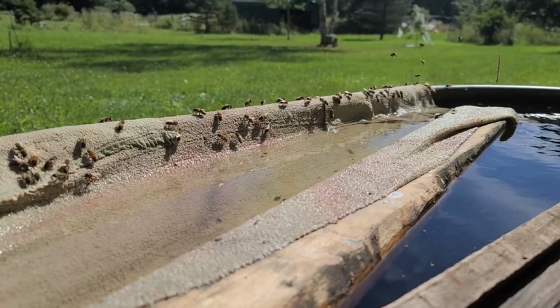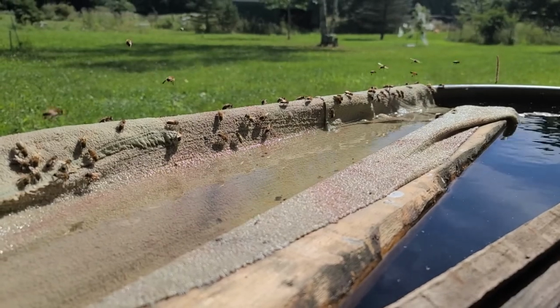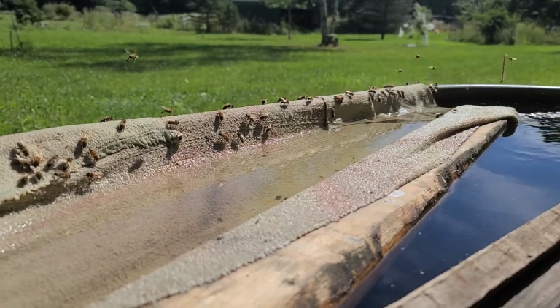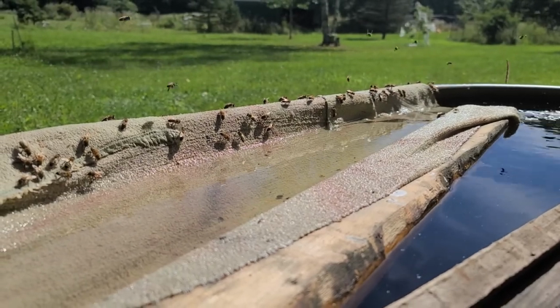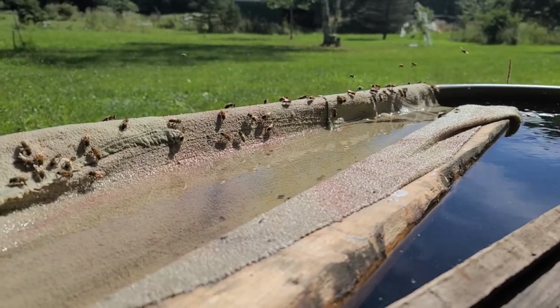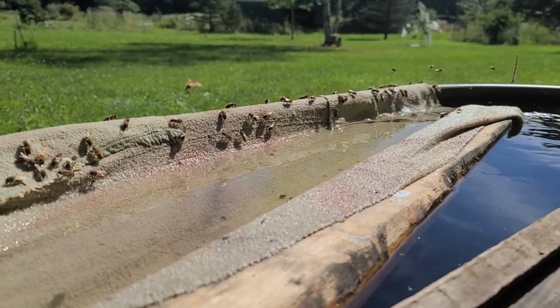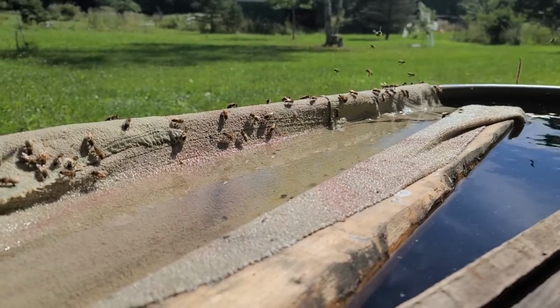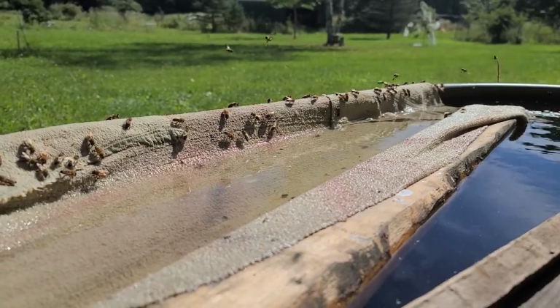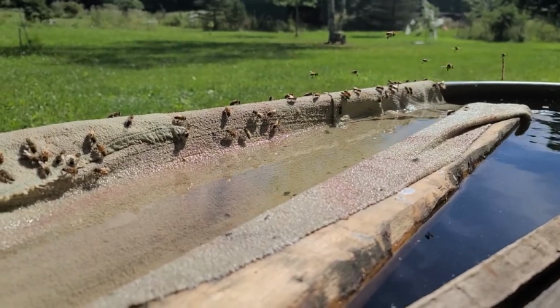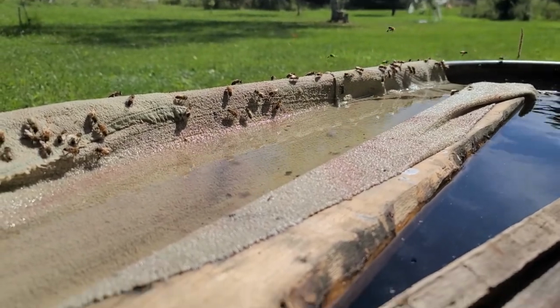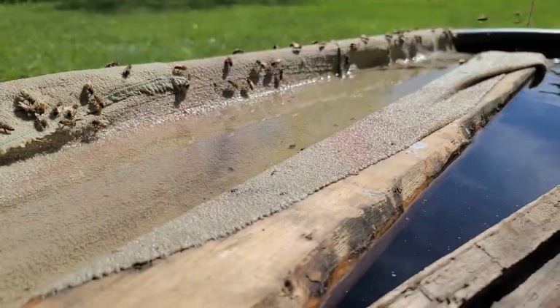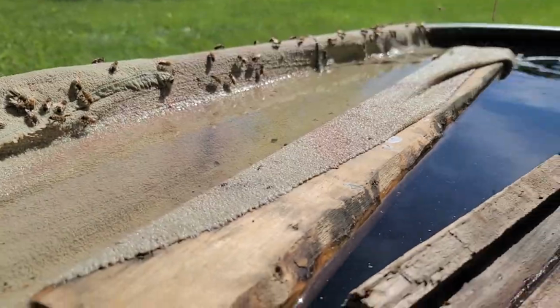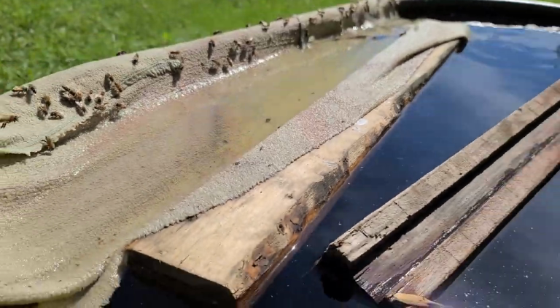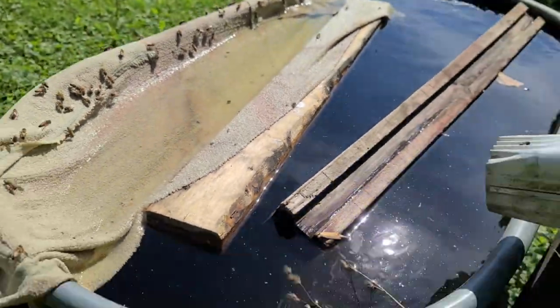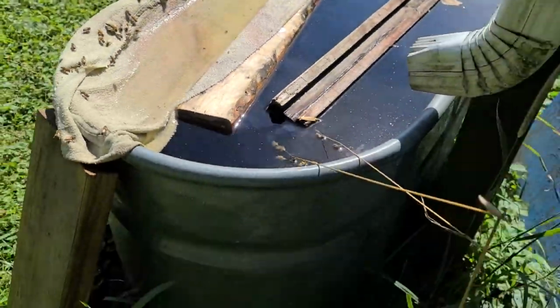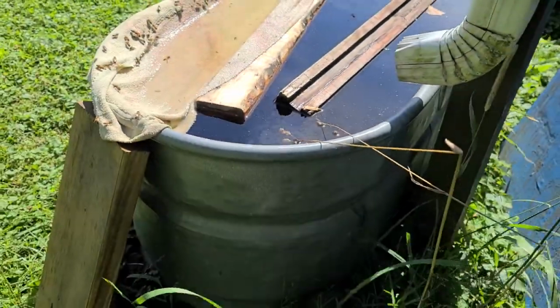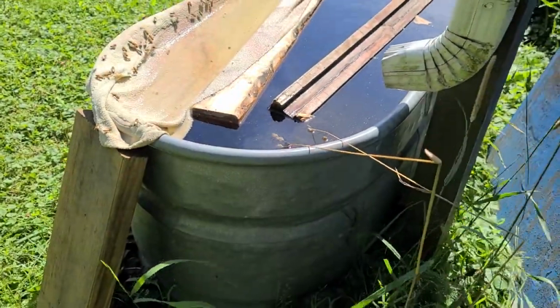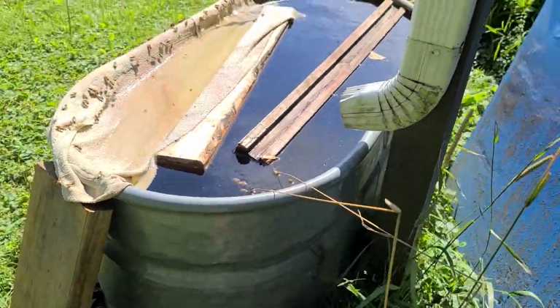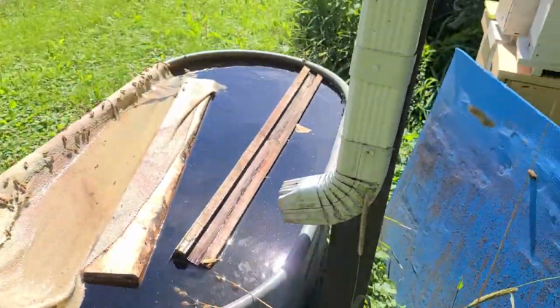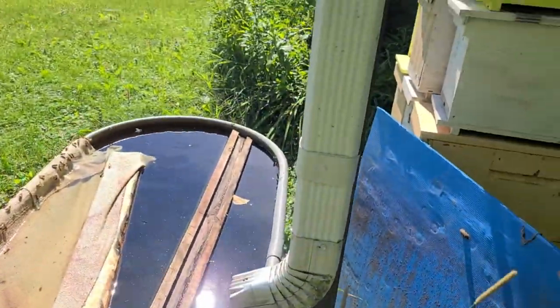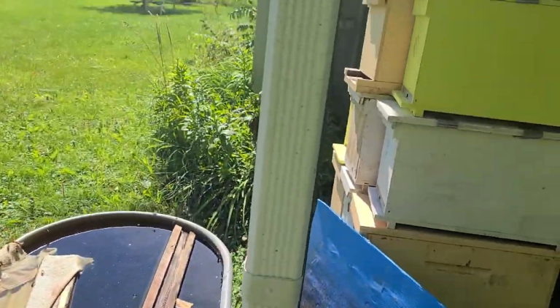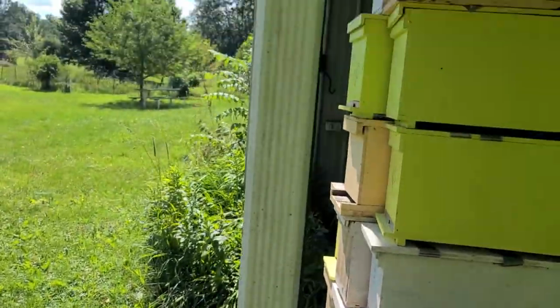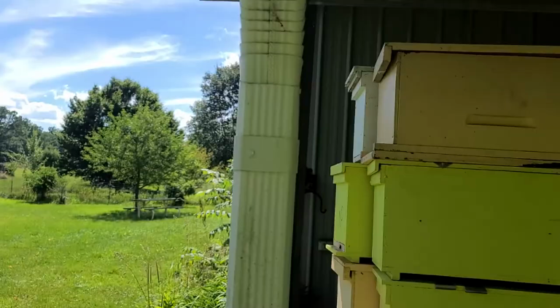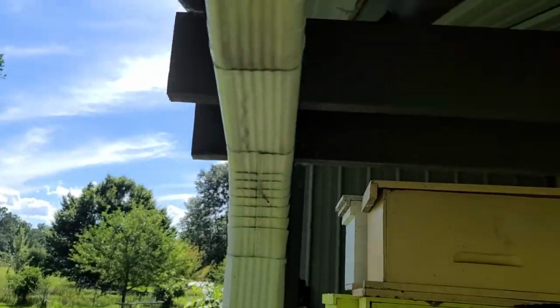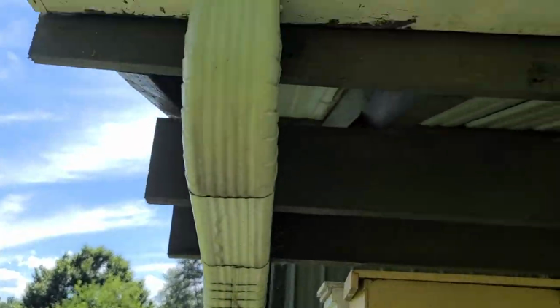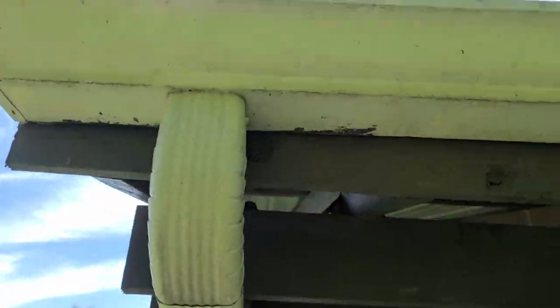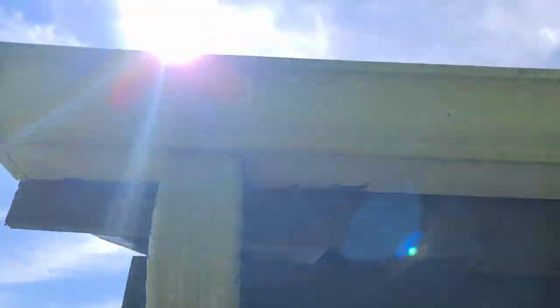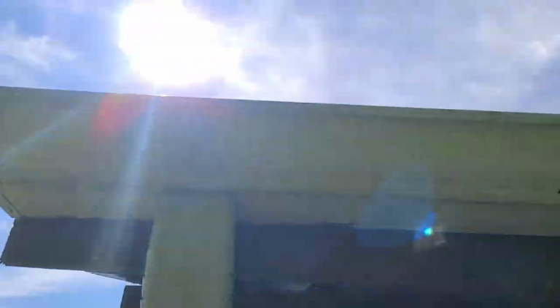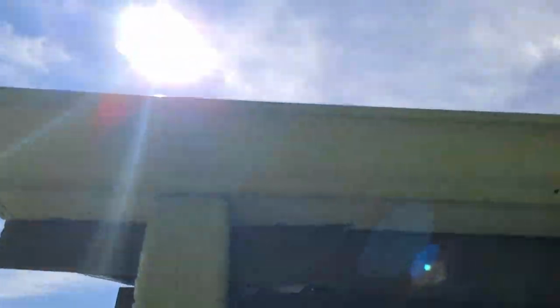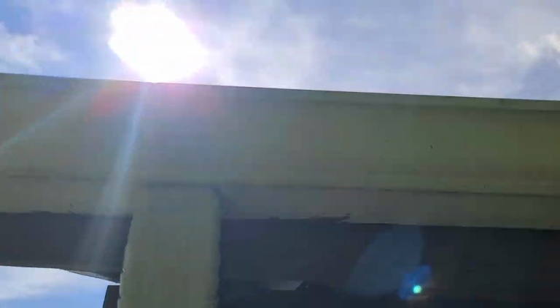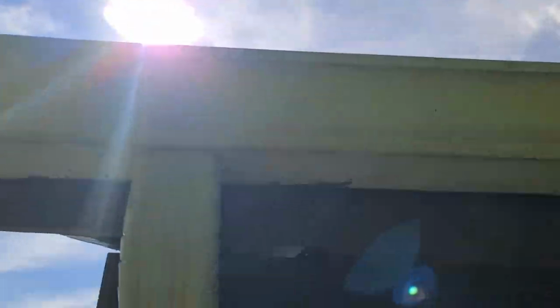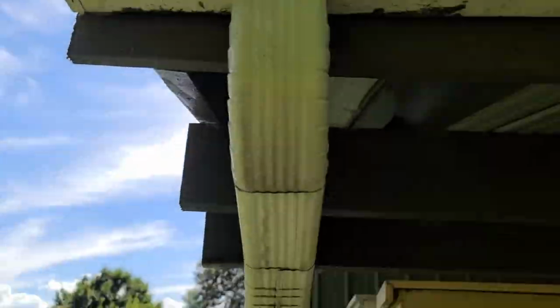This is one of our watering stations that we have set up for our bees. It is just a livestock watering tank that's being fed by this downspout by the runoff of rain from the roof of the barn.